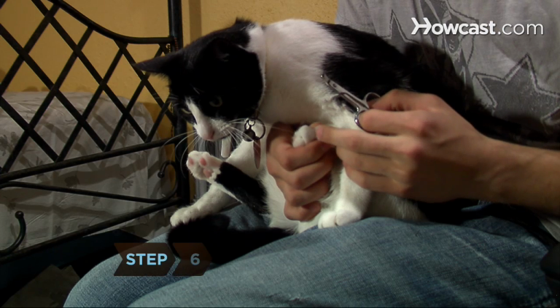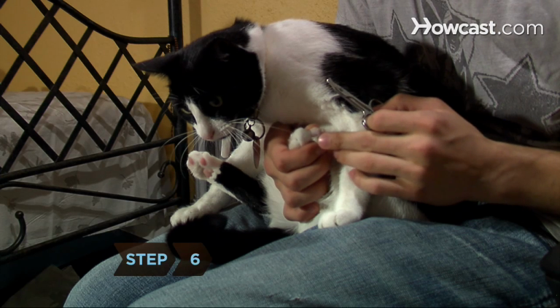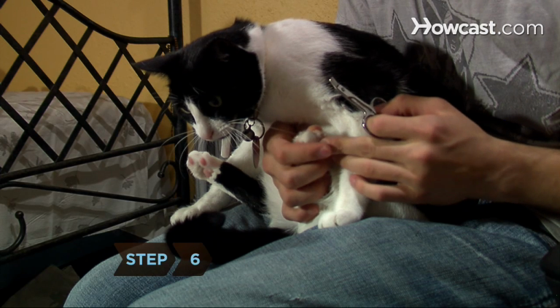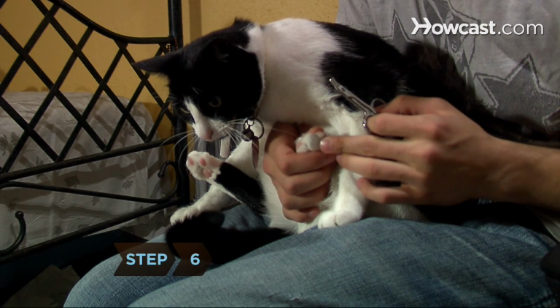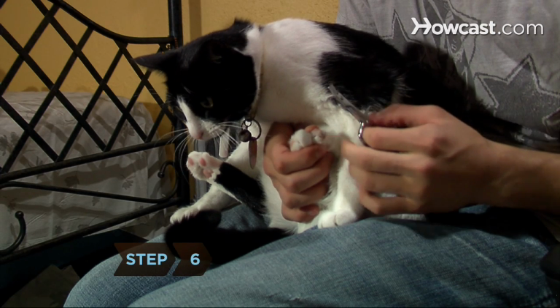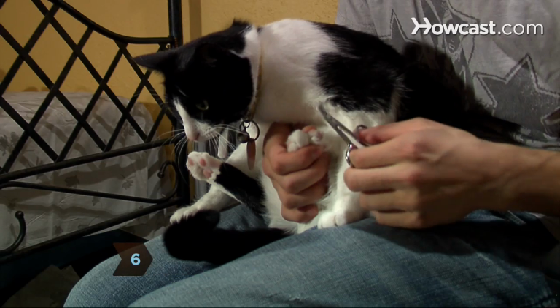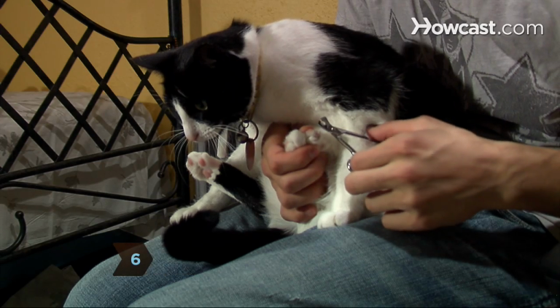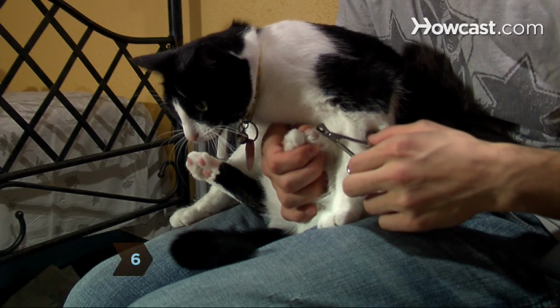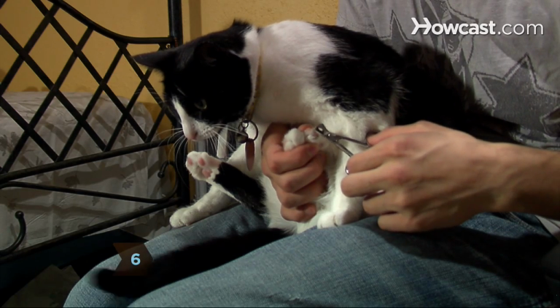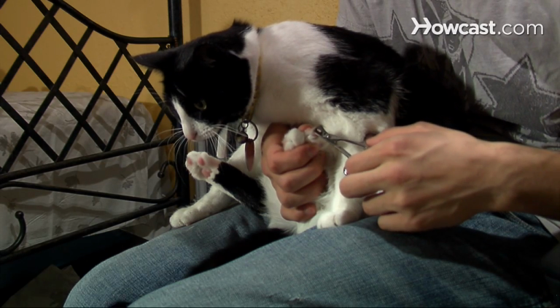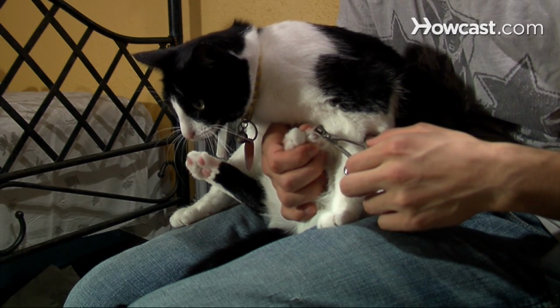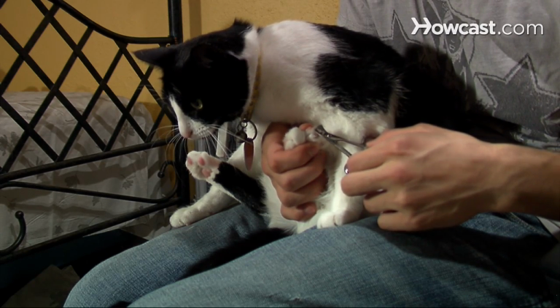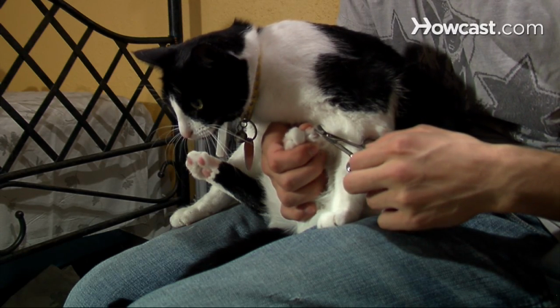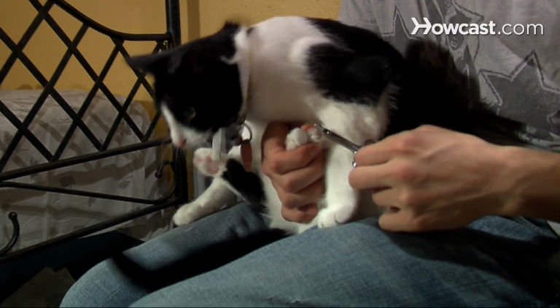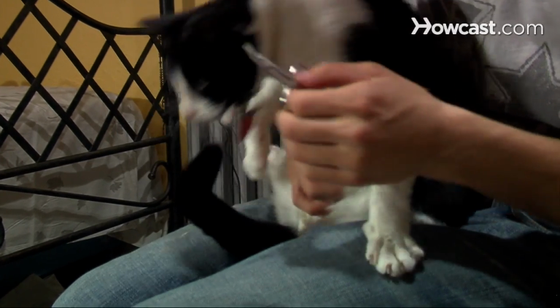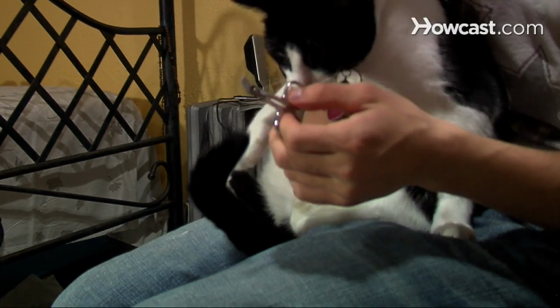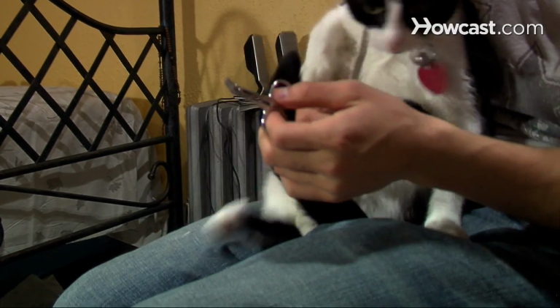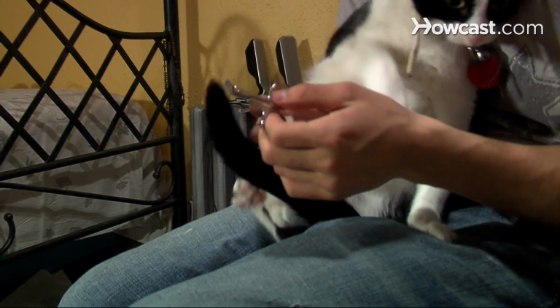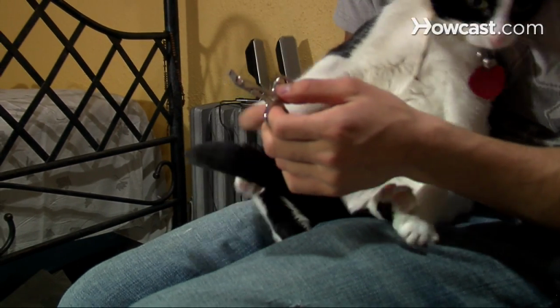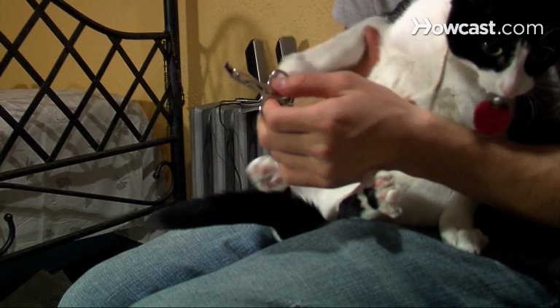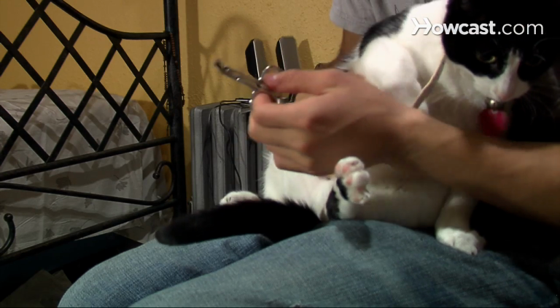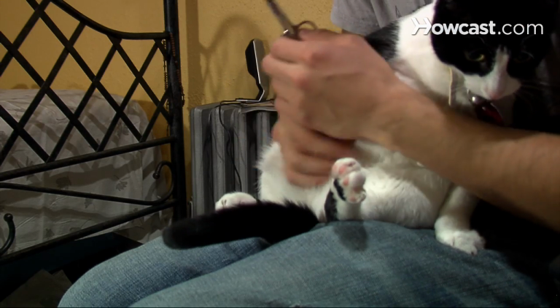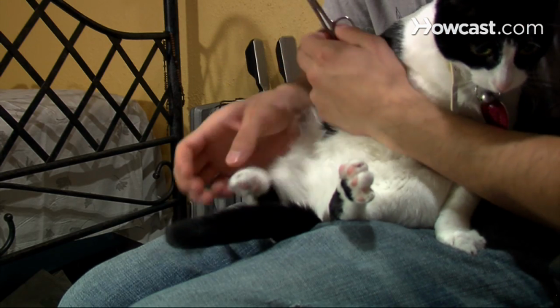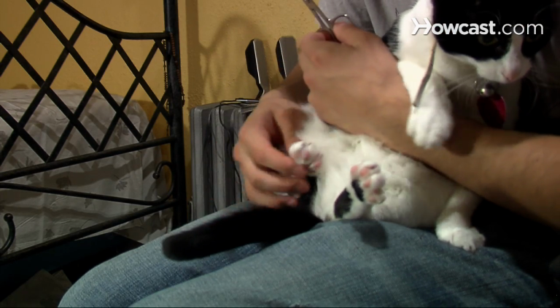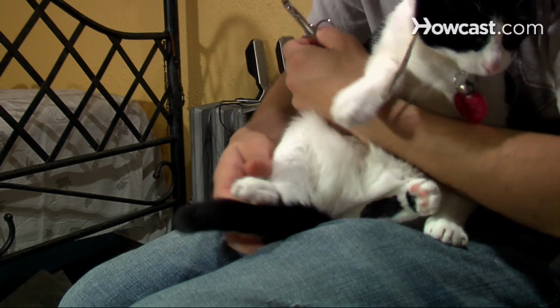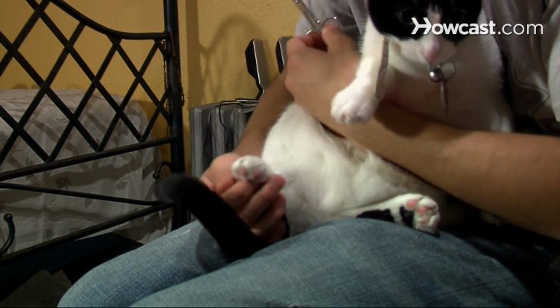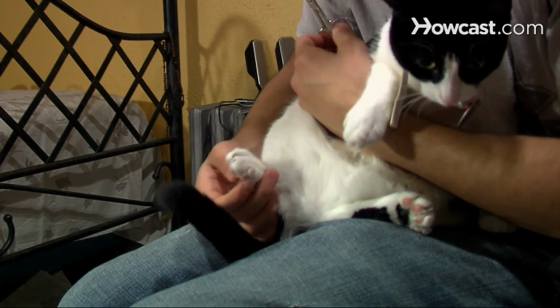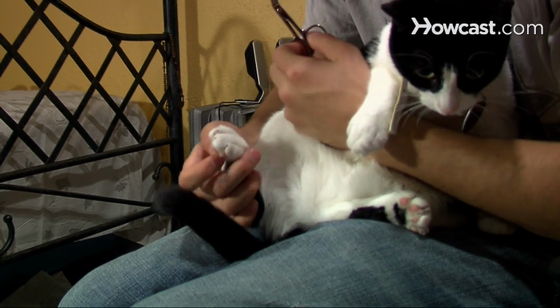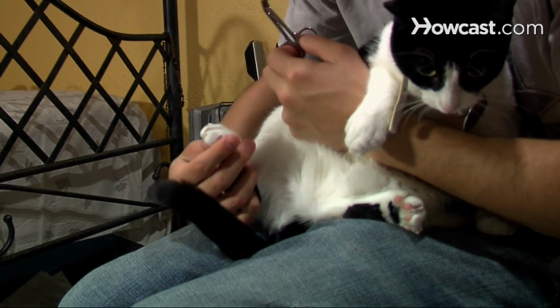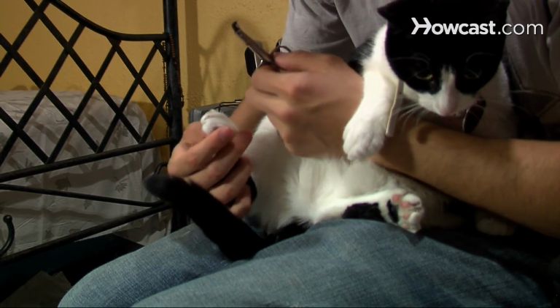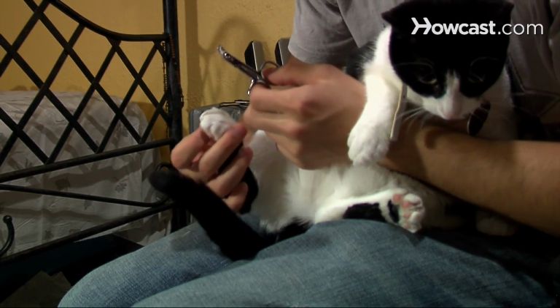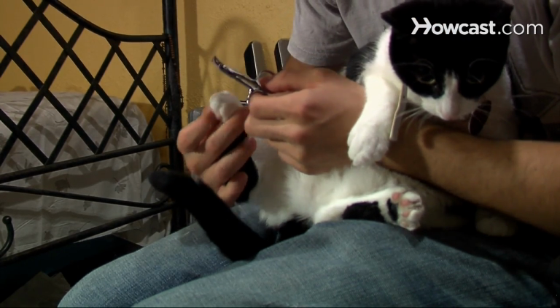Step 6. Clipping the nails on the cat's back feet is not as important as clipping the front claws, since your cat will most likely use its front paws to scratch both you and your furniture. If your cat is too stressed out, leave the back claws for another time.